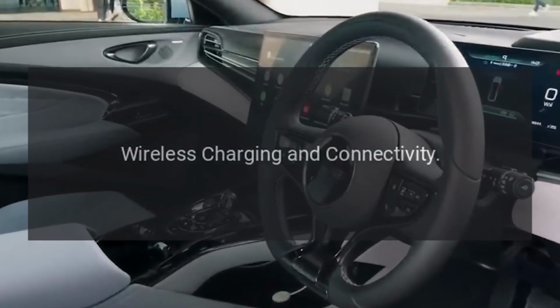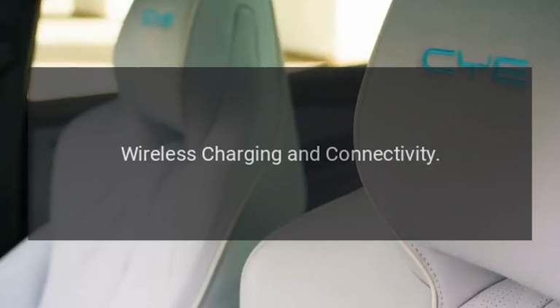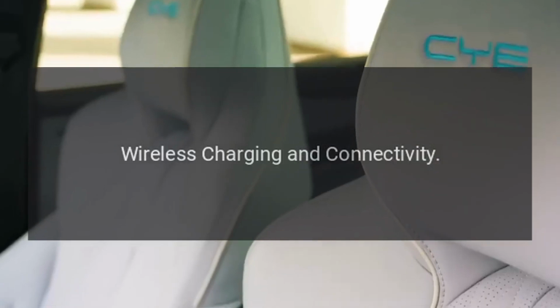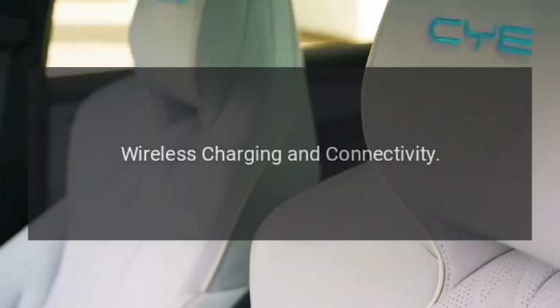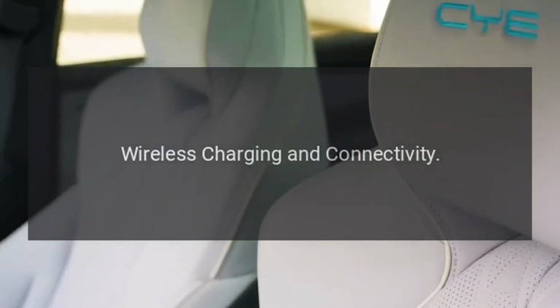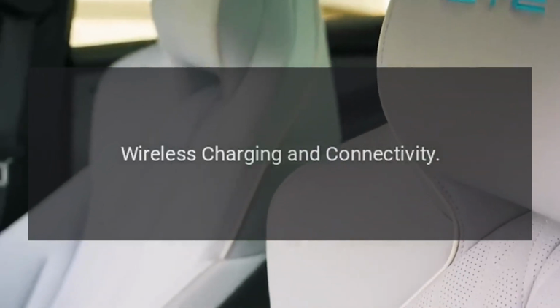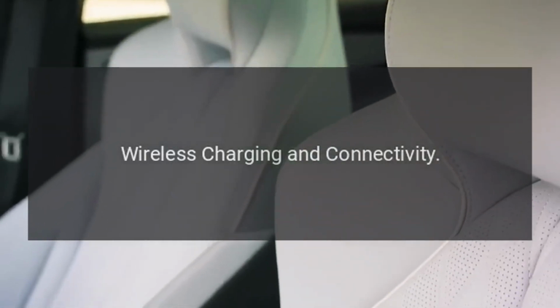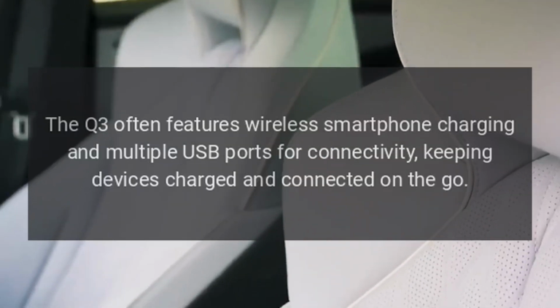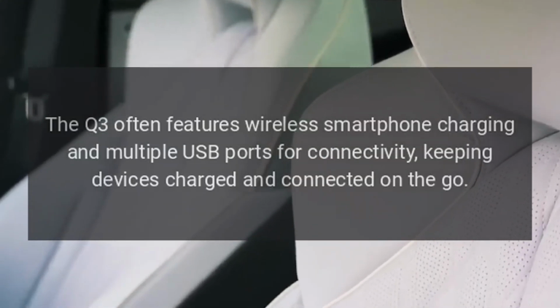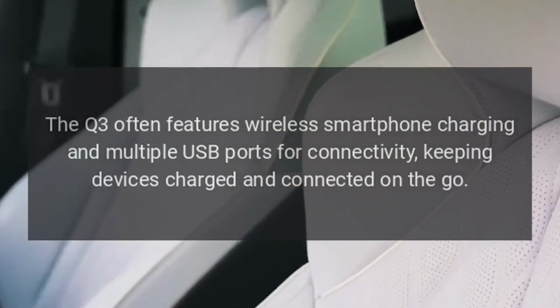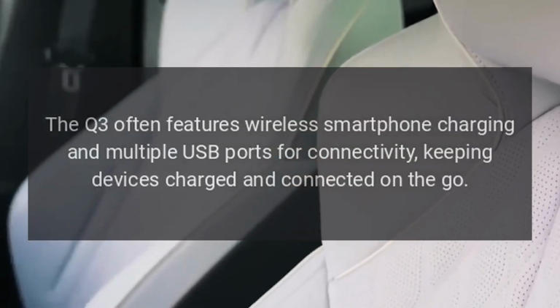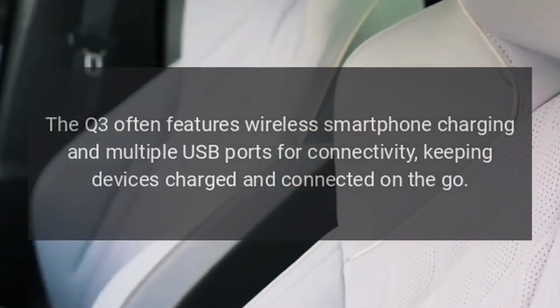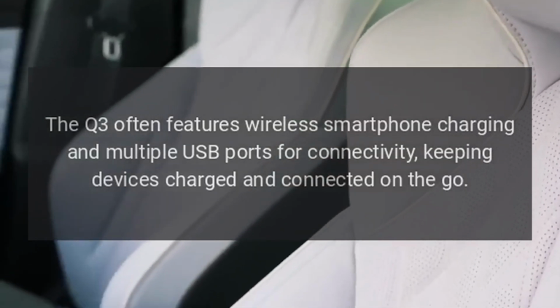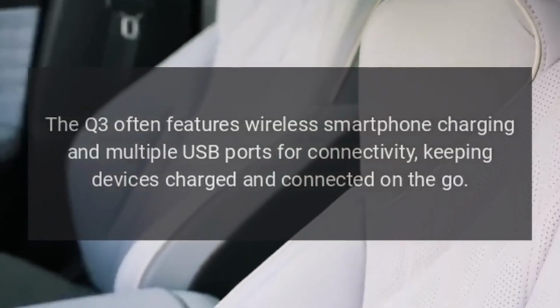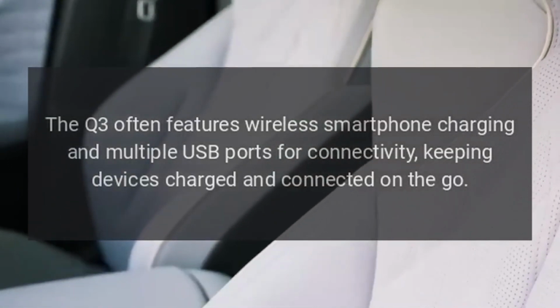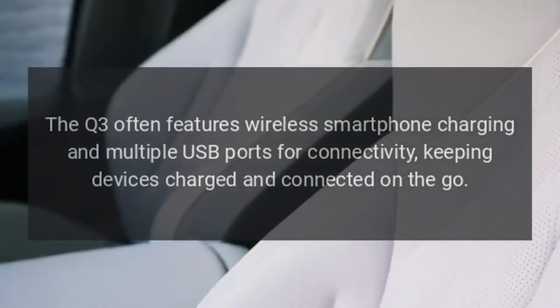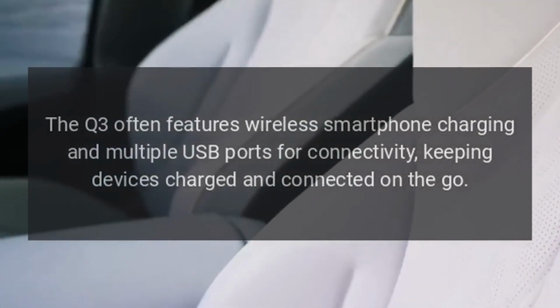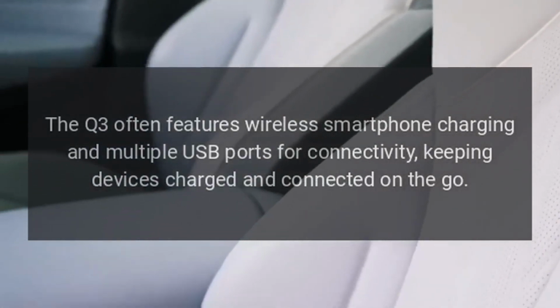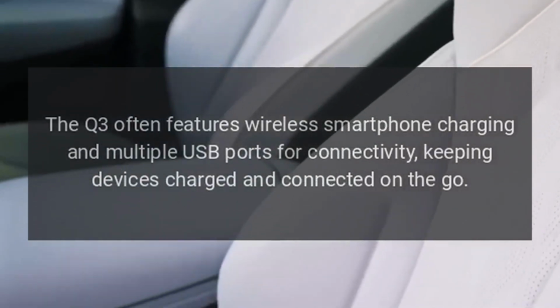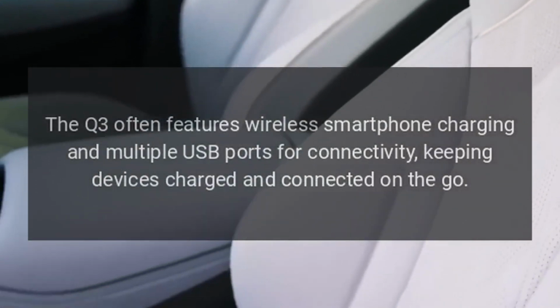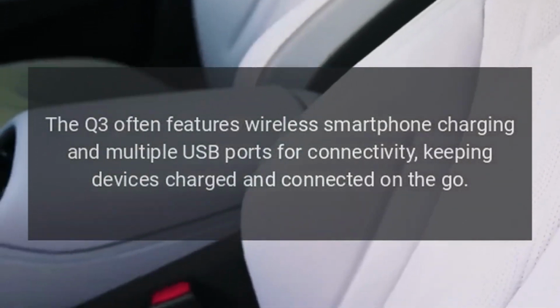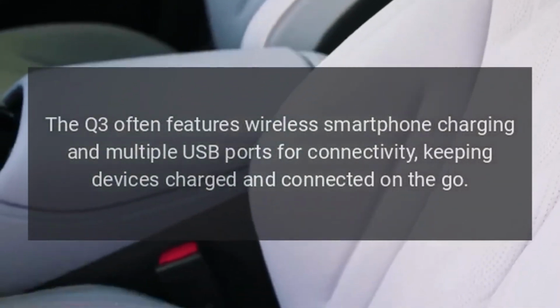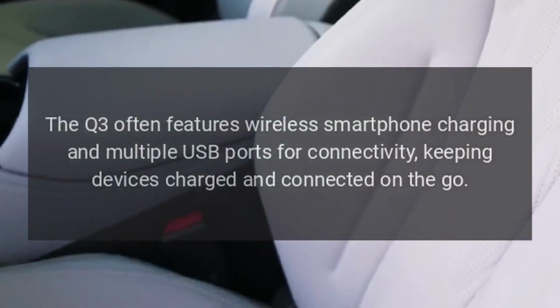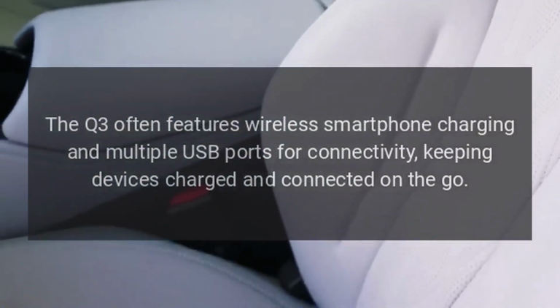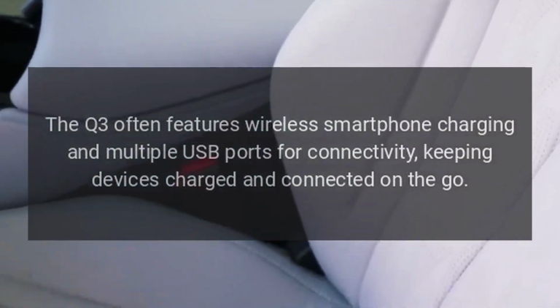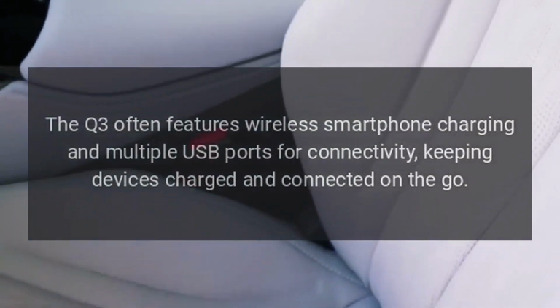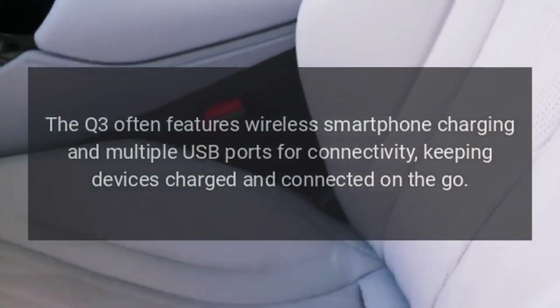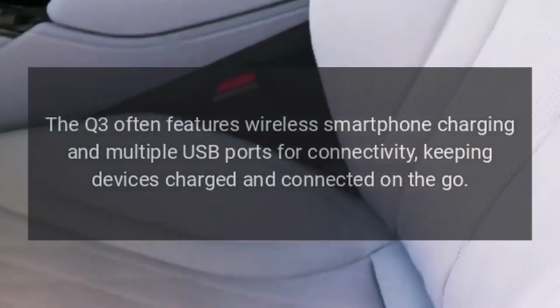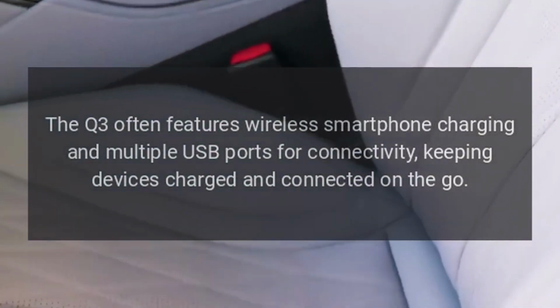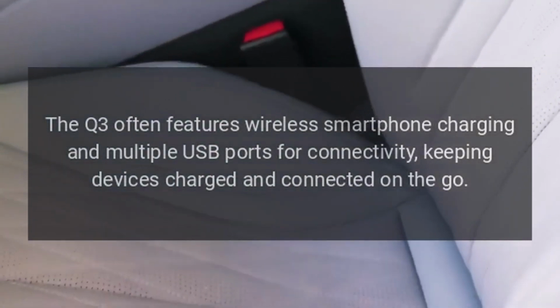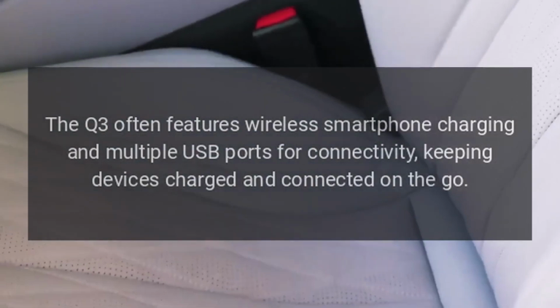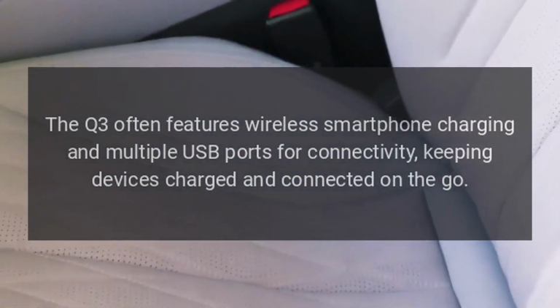Wireless Charging and Connectivity: The Q3 often features wireless smartphone charging and multiple USB ports for connectivity, keeping devices charged and connected on the go.